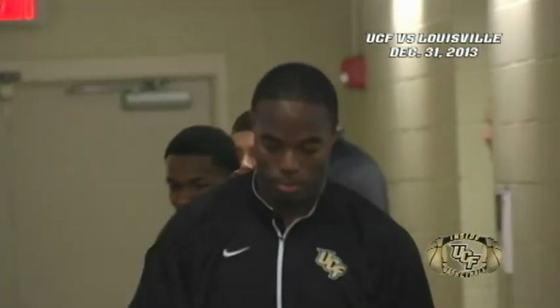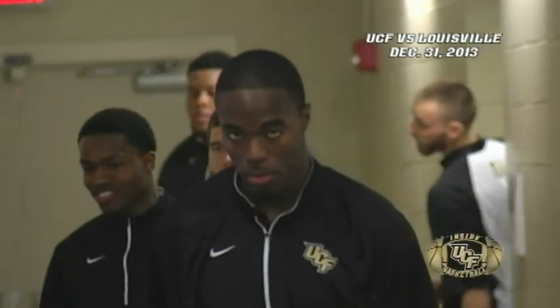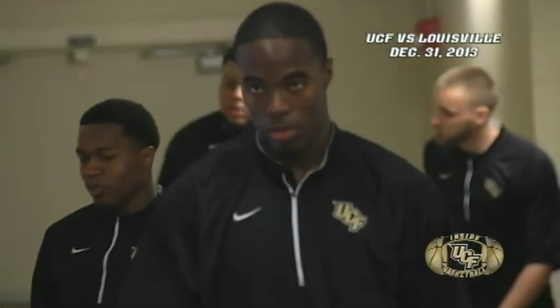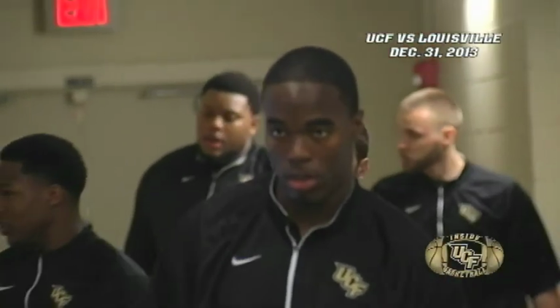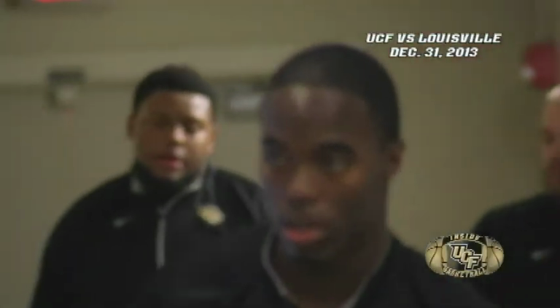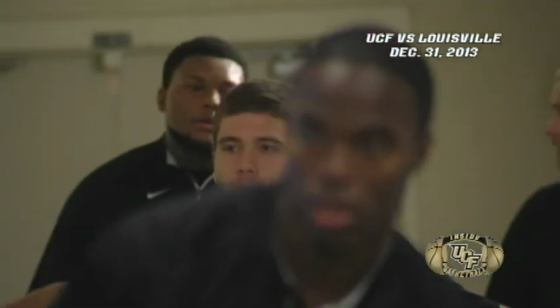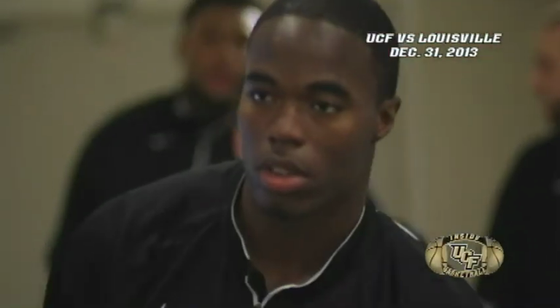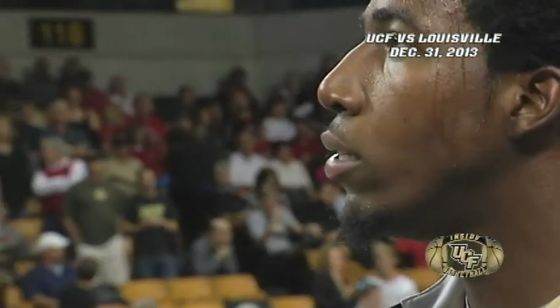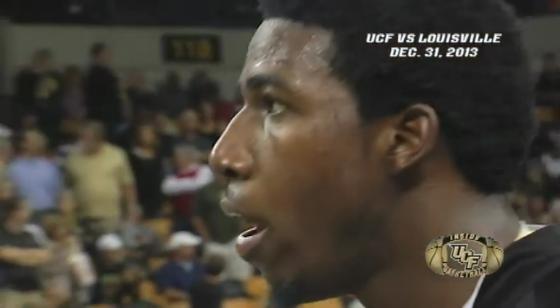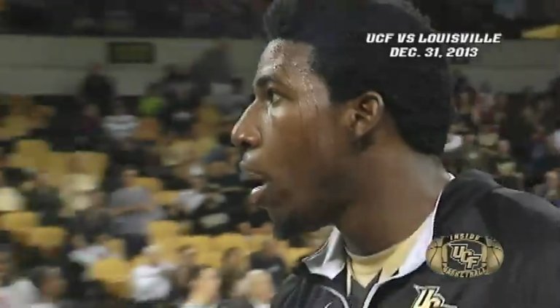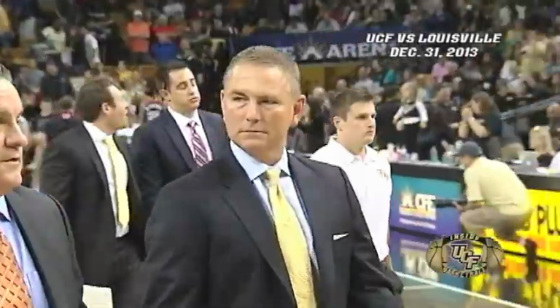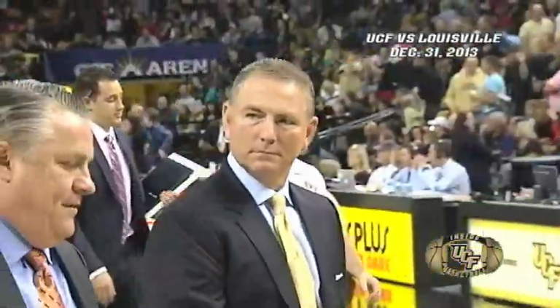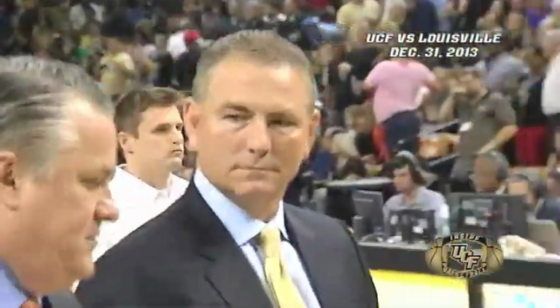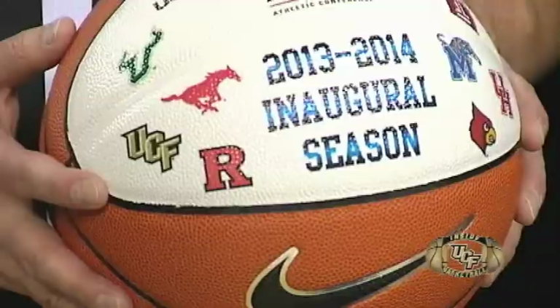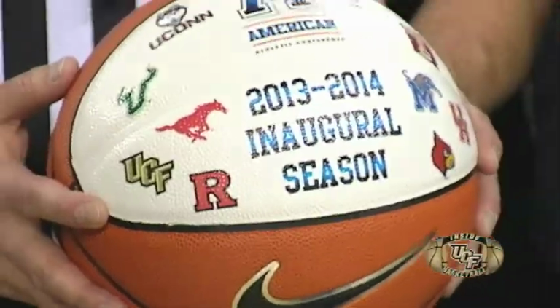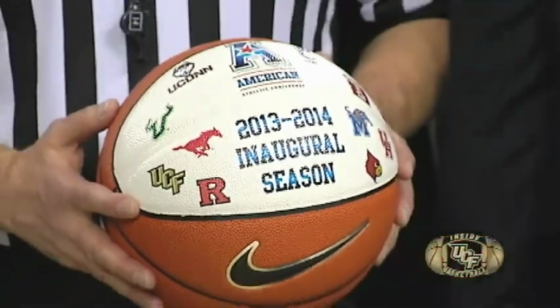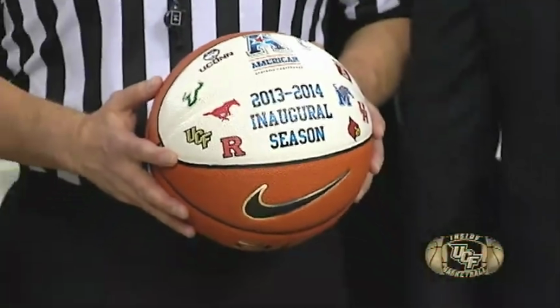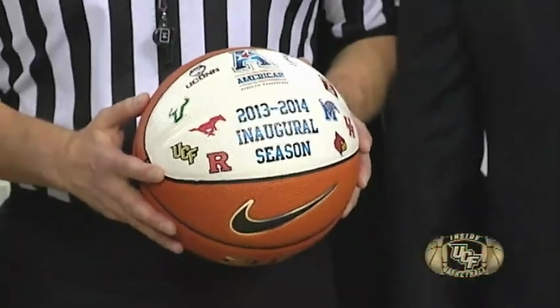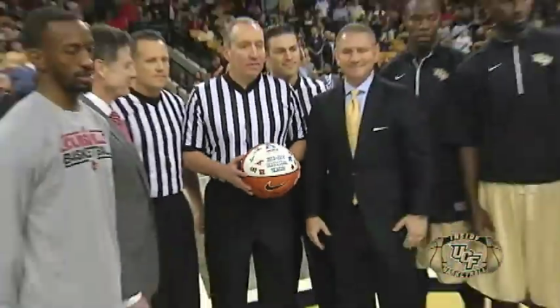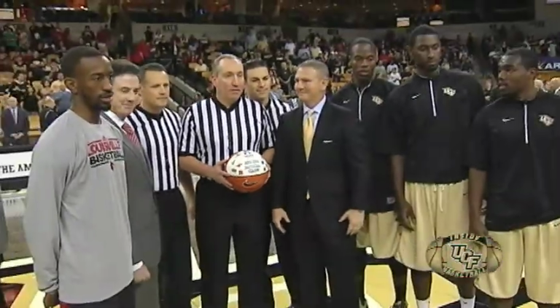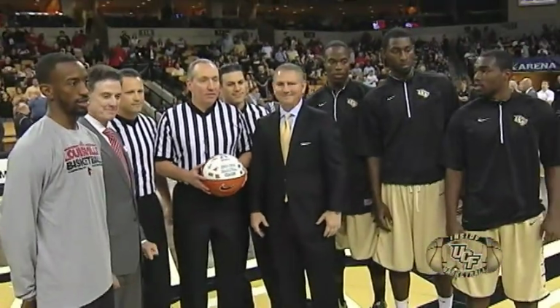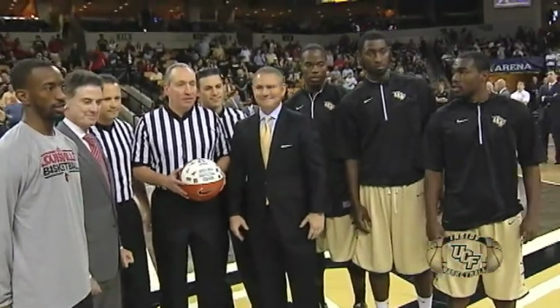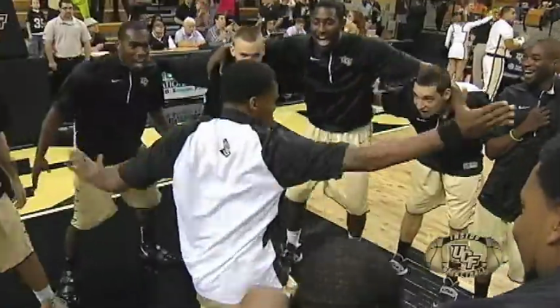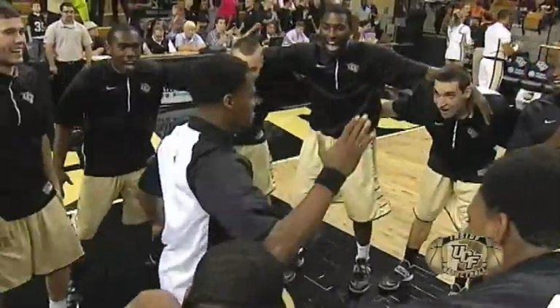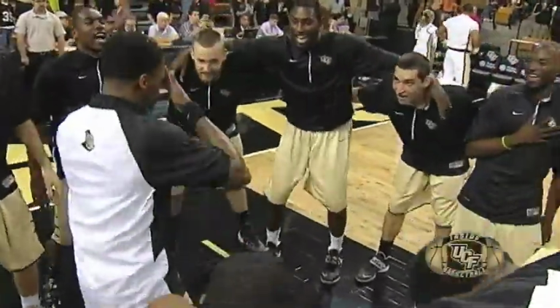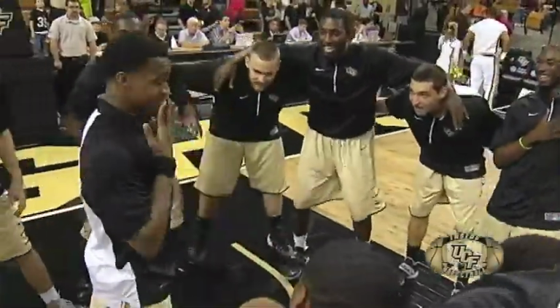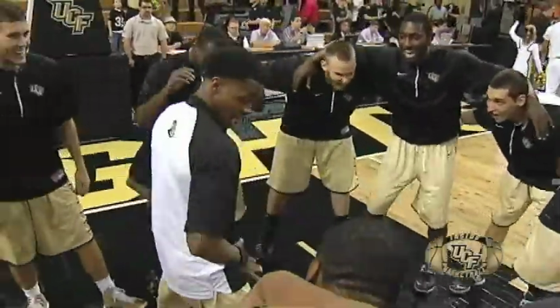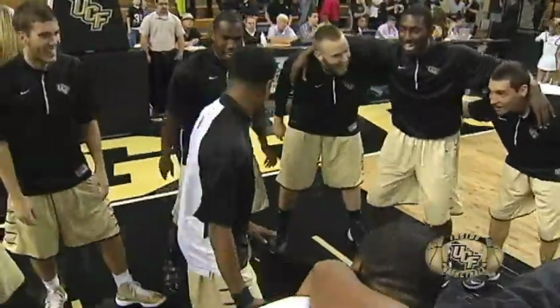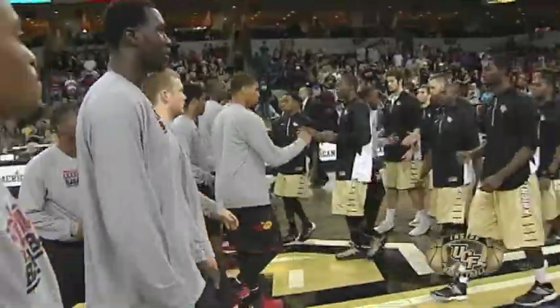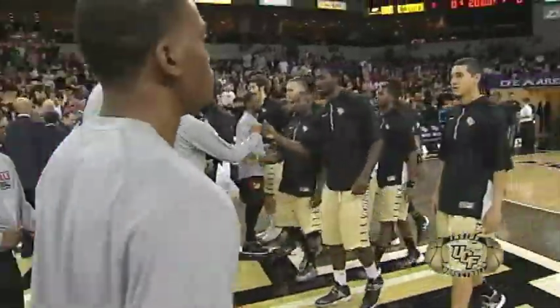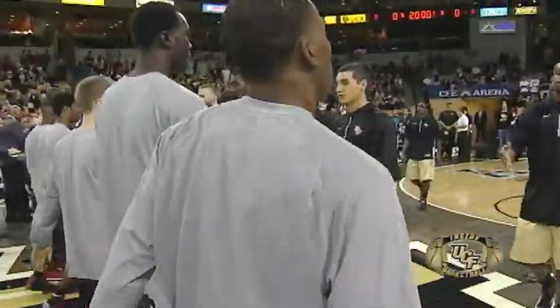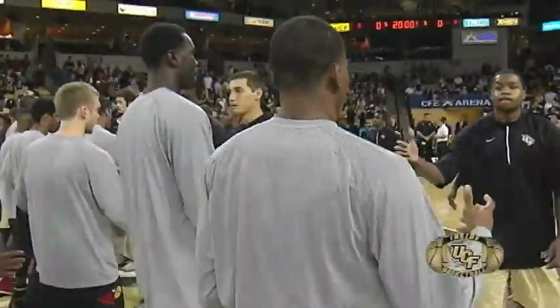We've got basketball here on the docket today as head coach Donnie Jones' guys get set for game one ever inside the American, as tonight's opponent is the 10th ranked Louisville Cardinals.